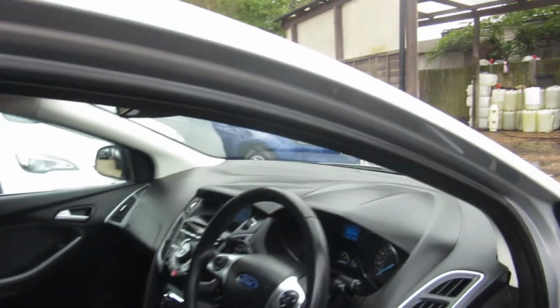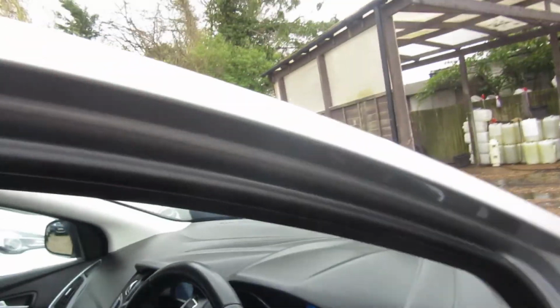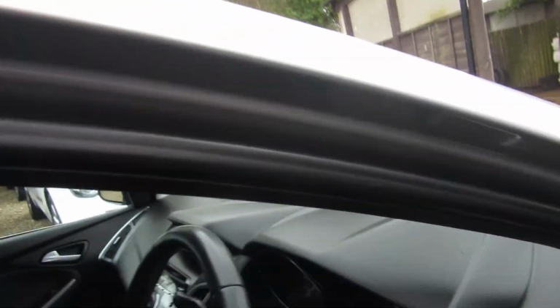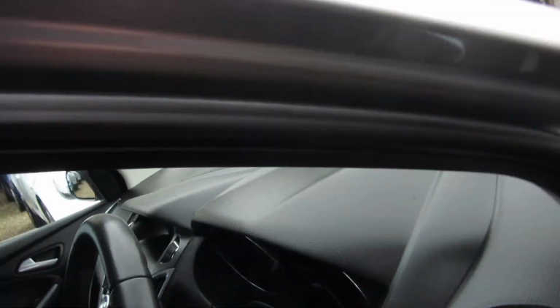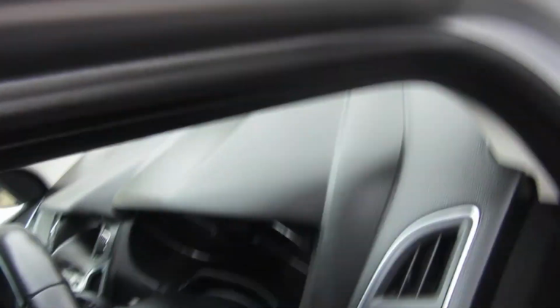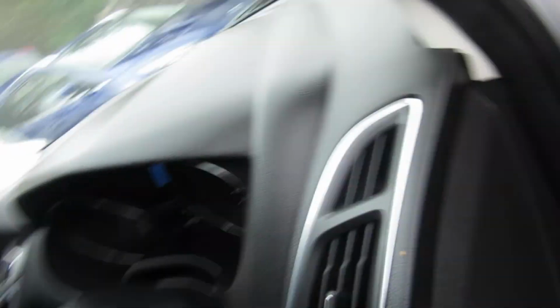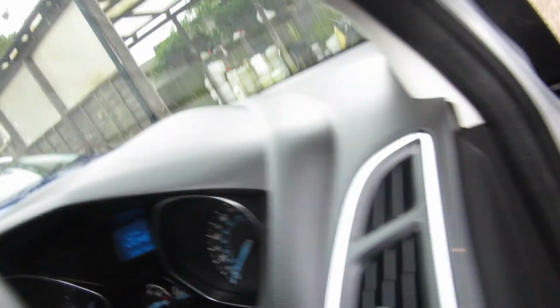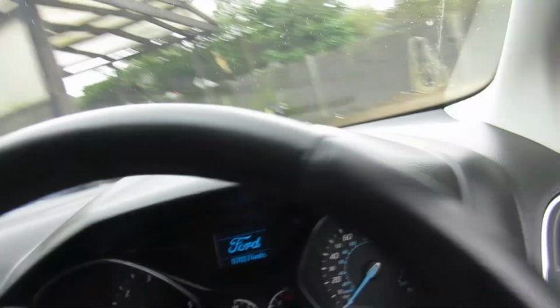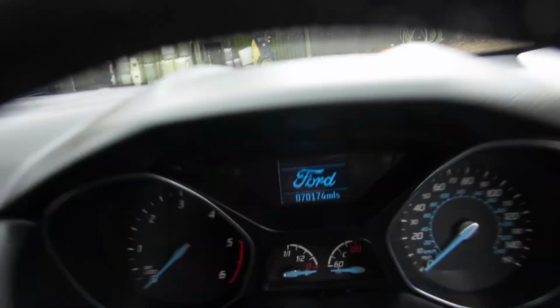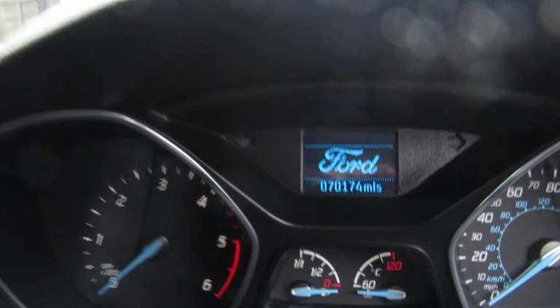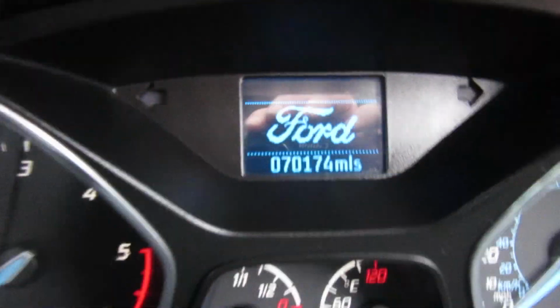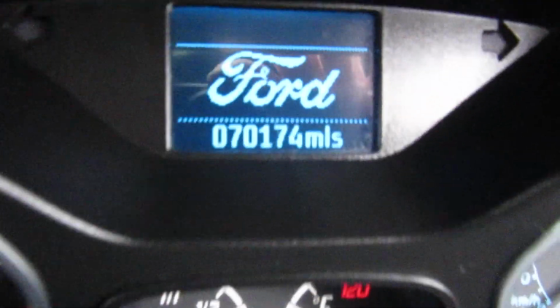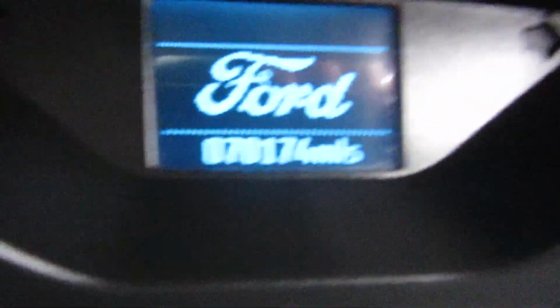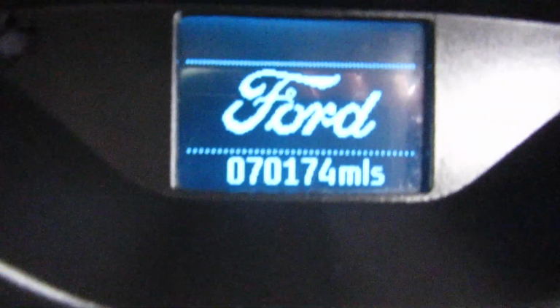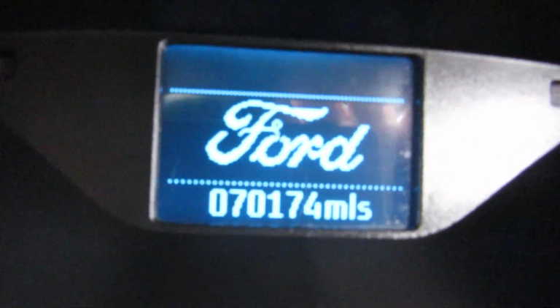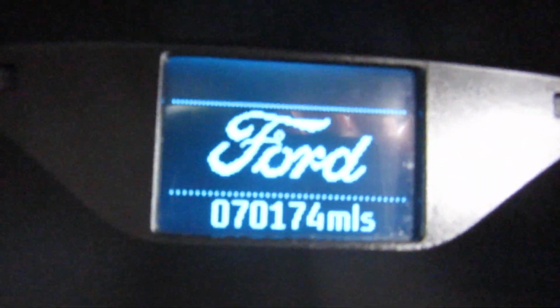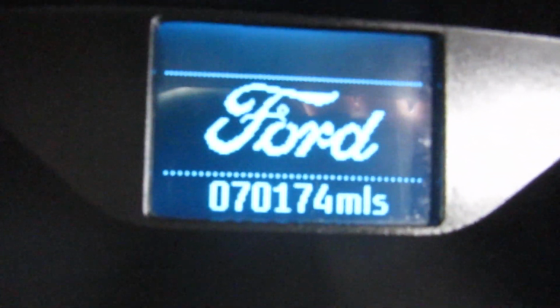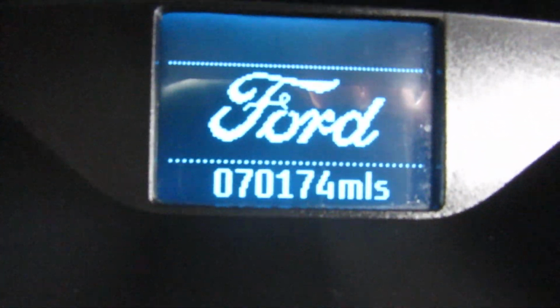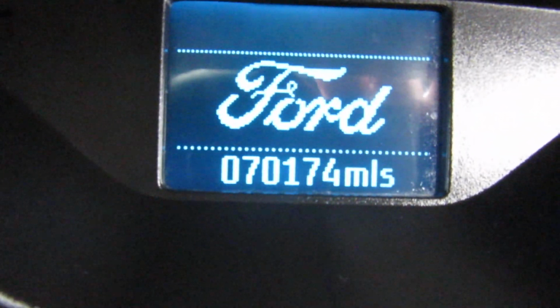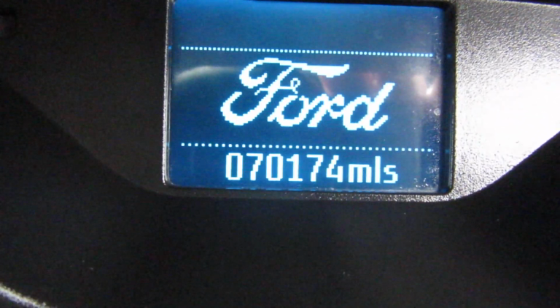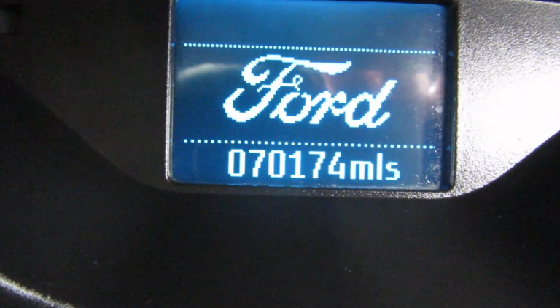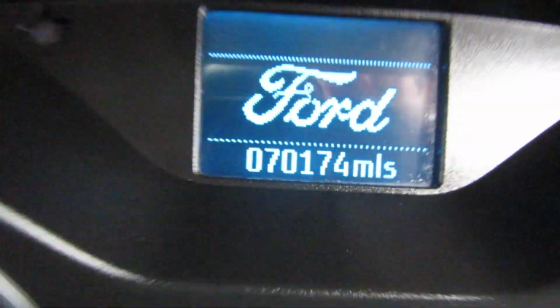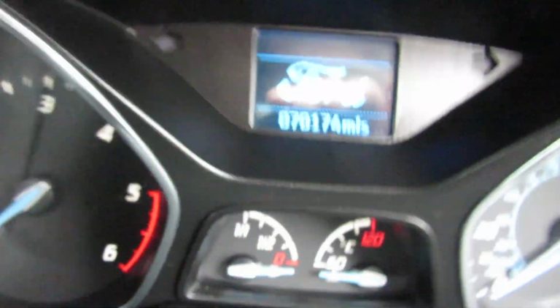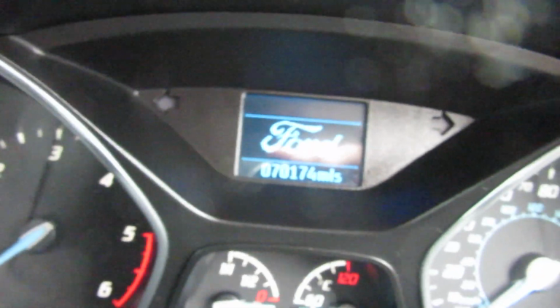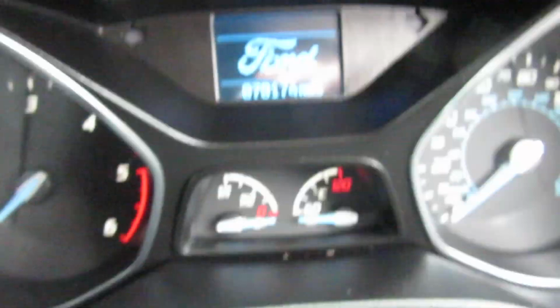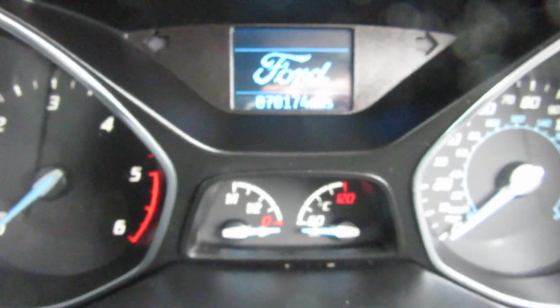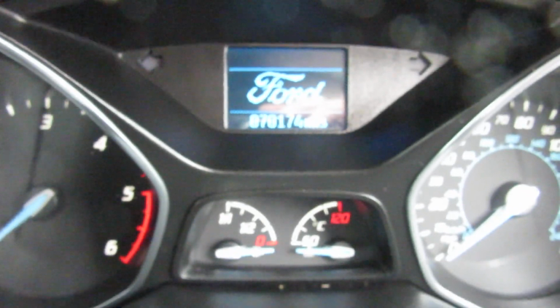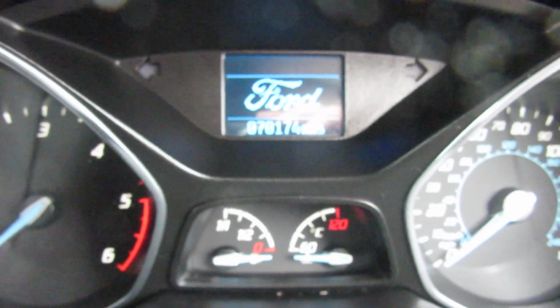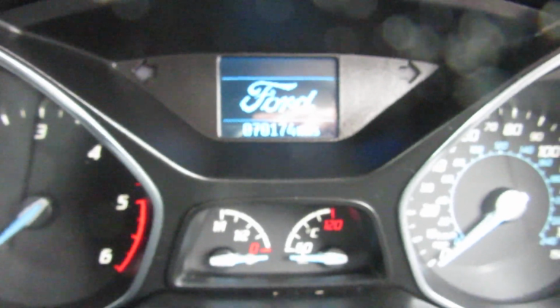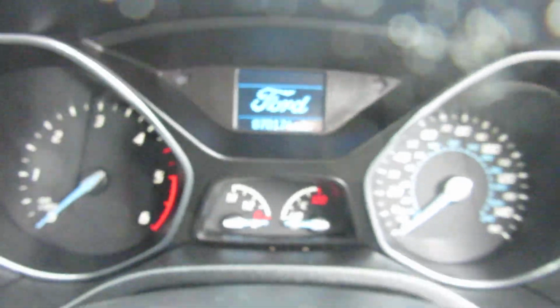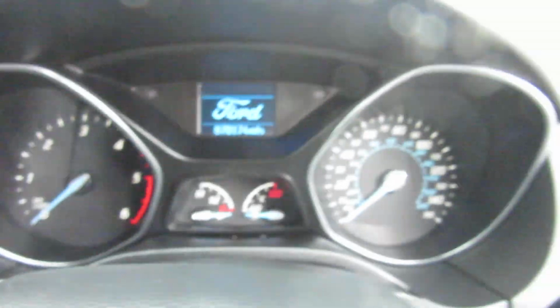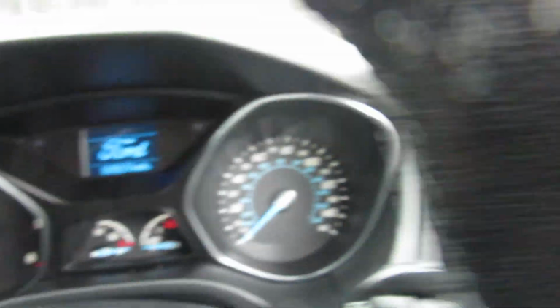Really lovely inside and out. Let's check the mileage. So it's a 1.6 diesel — it's got 70,000 miles on the clock on a 13 plate. That's not bad at all.